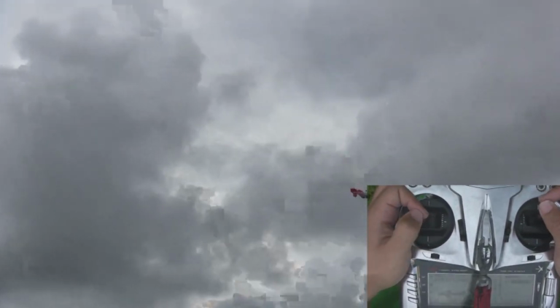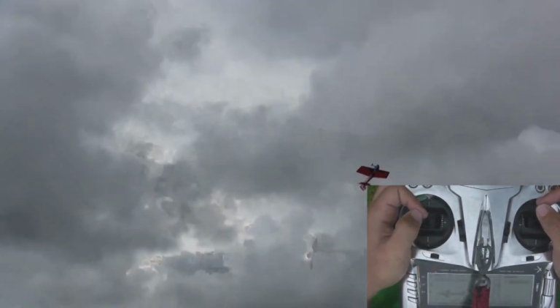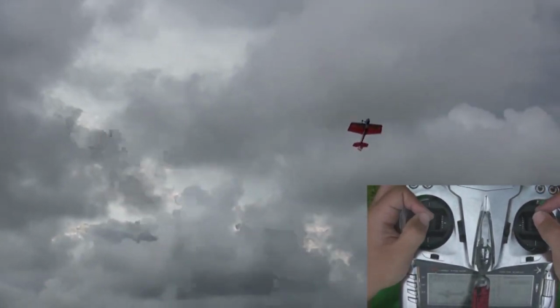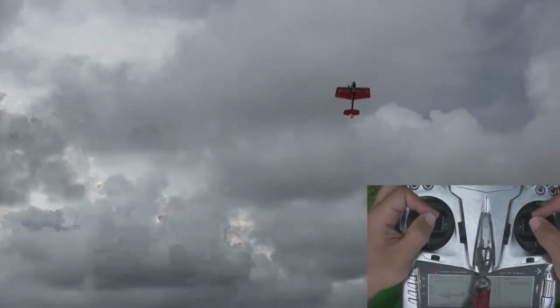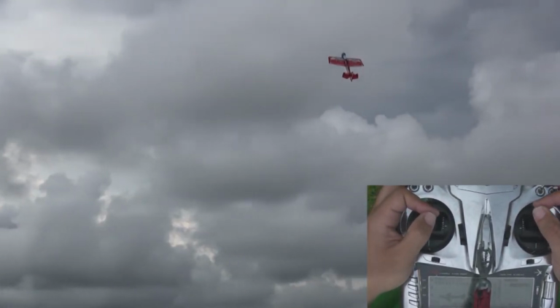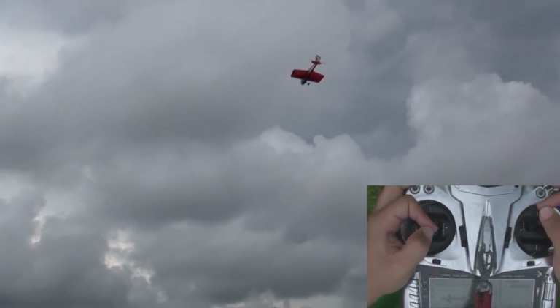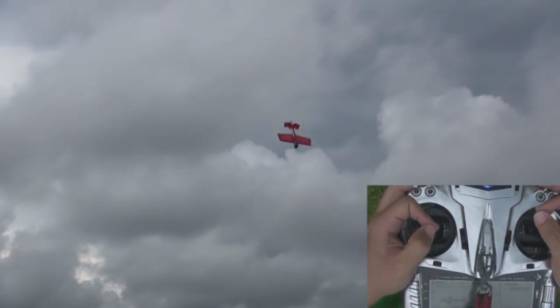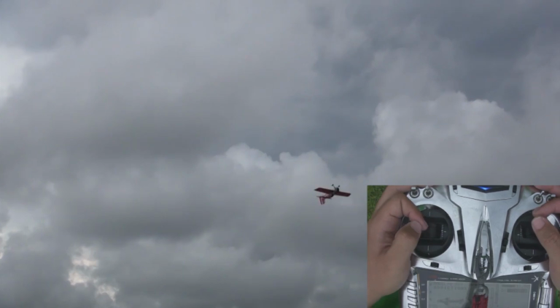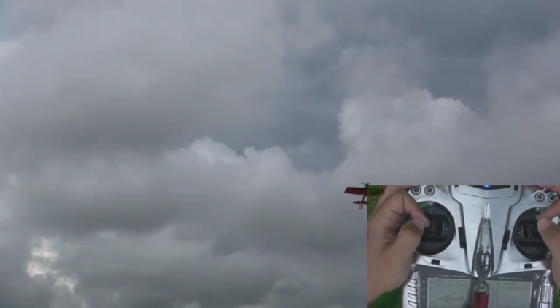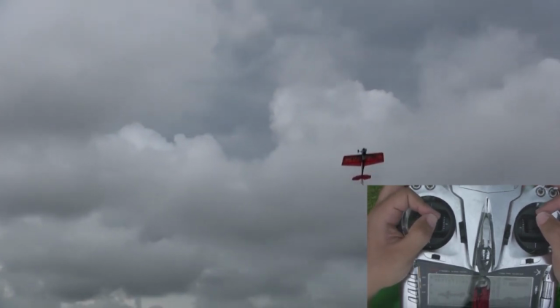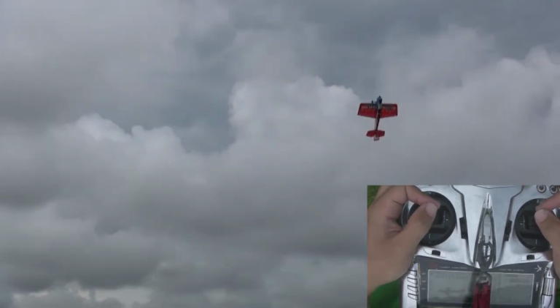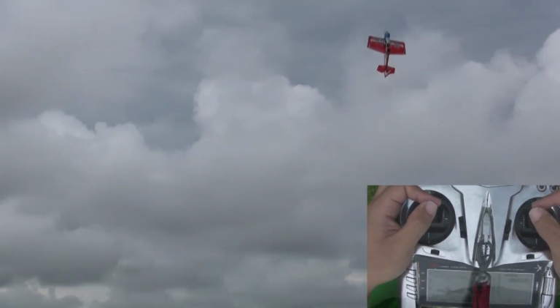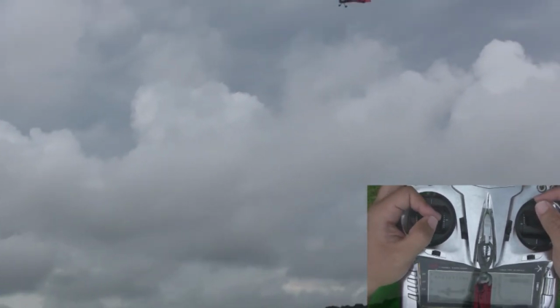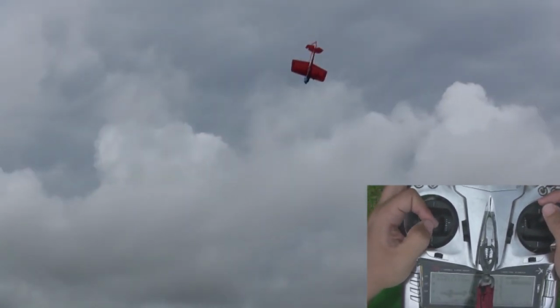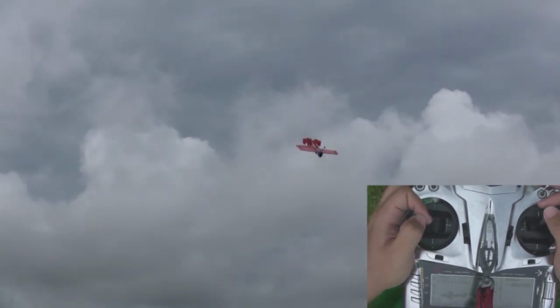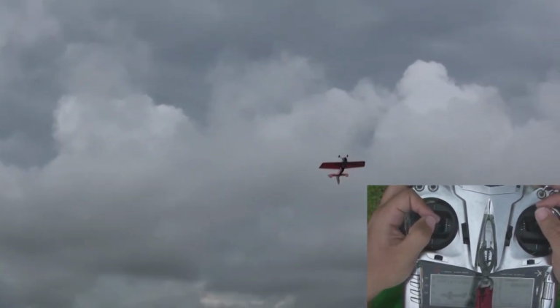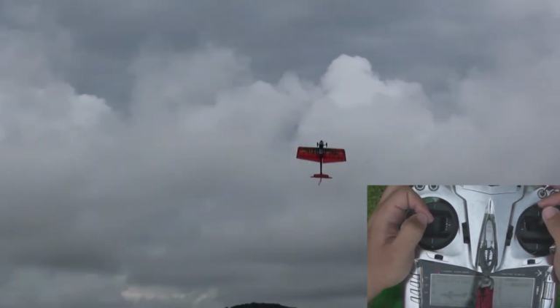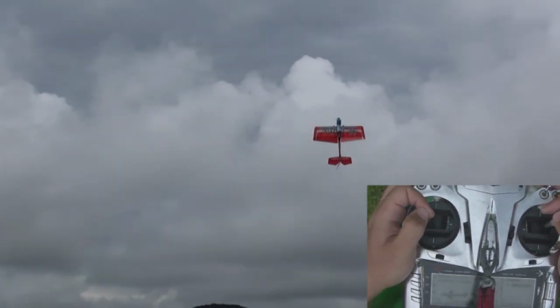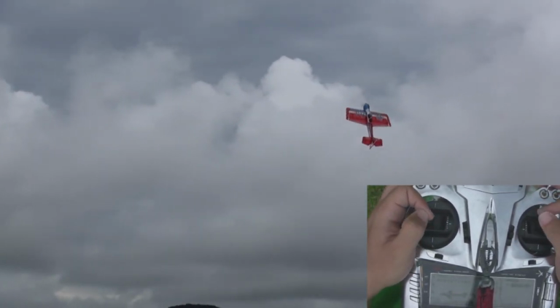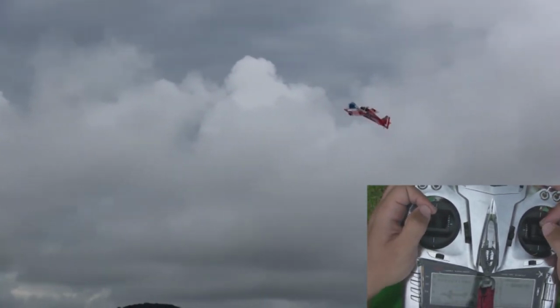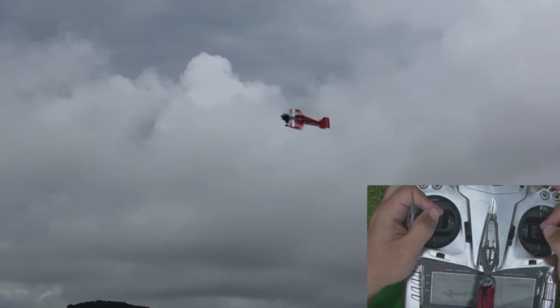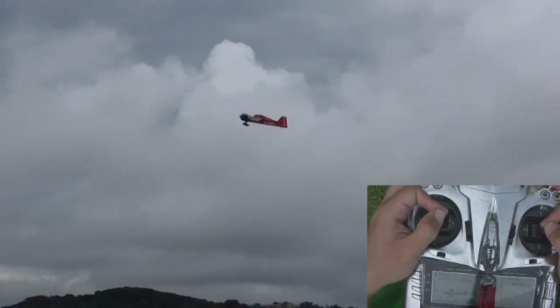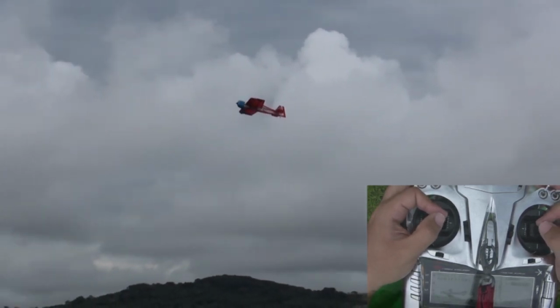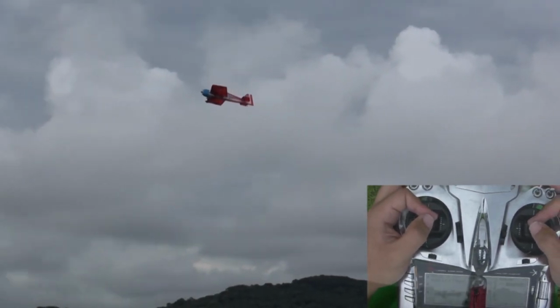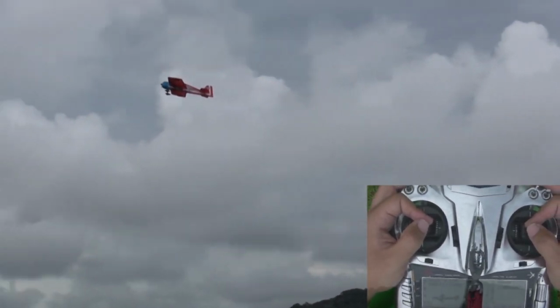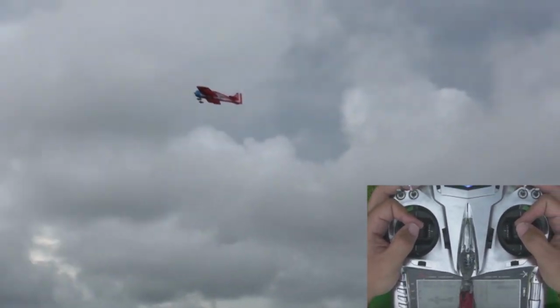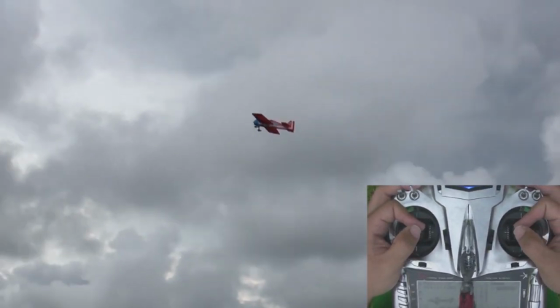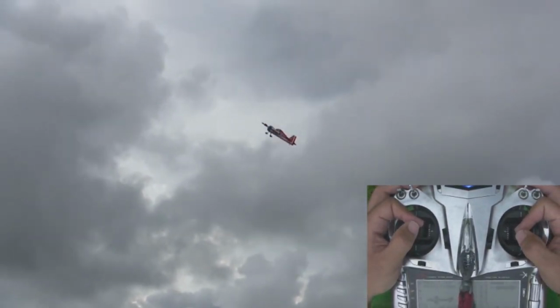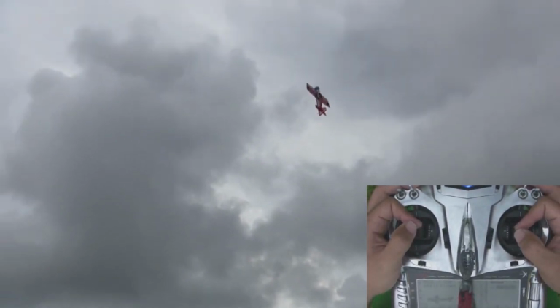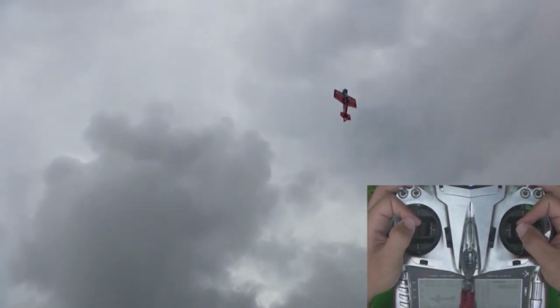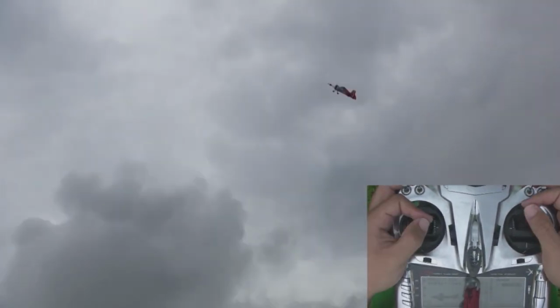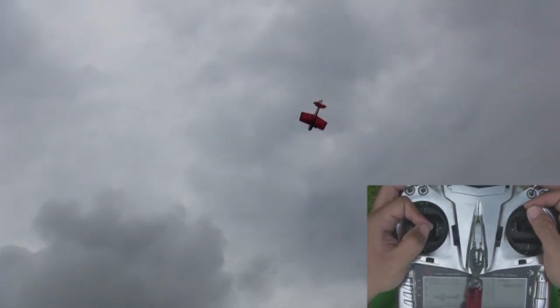The waterfall is basically a very tight loop that gives the appearance that the airplane is chasing its tail. It's a very fun maneuver to do and watch. It's also pretty easy and should be one of your first 3D maneuvers.